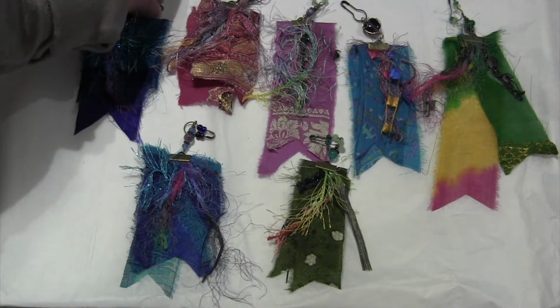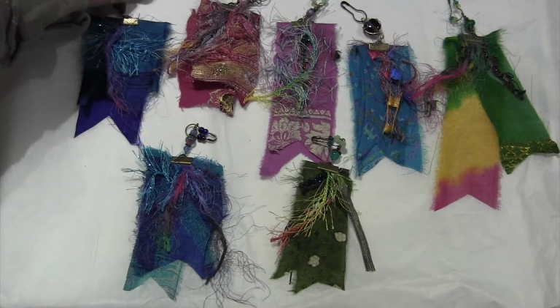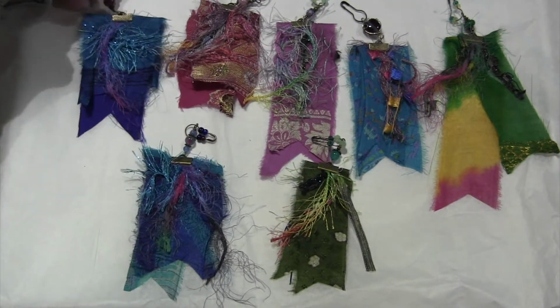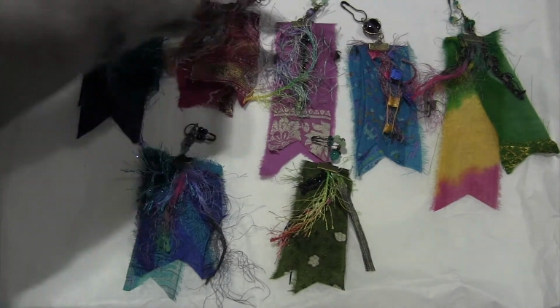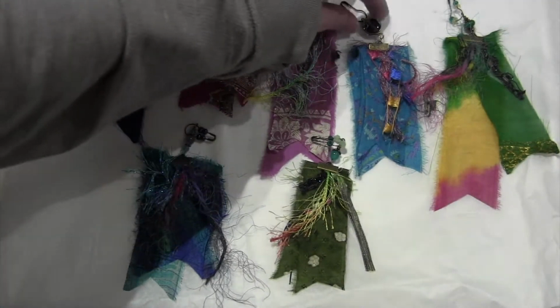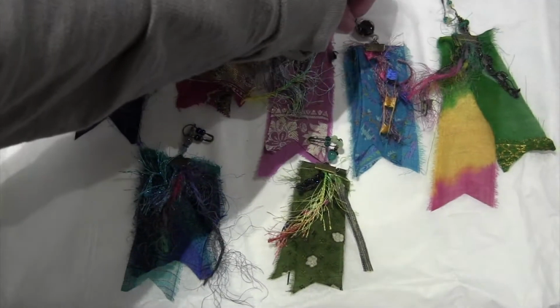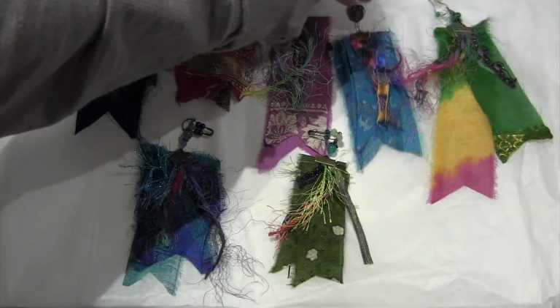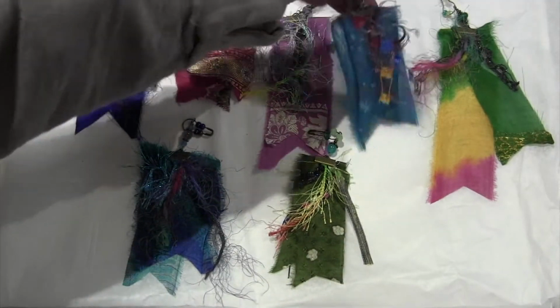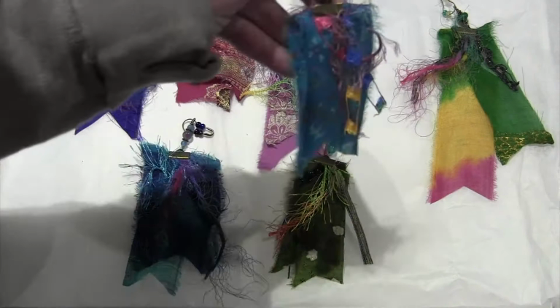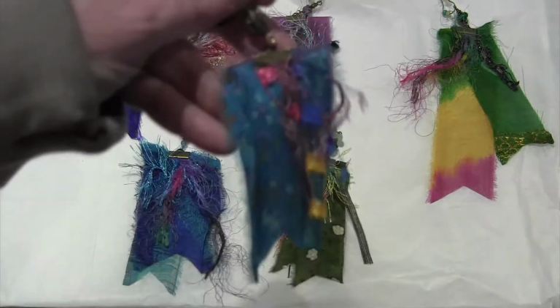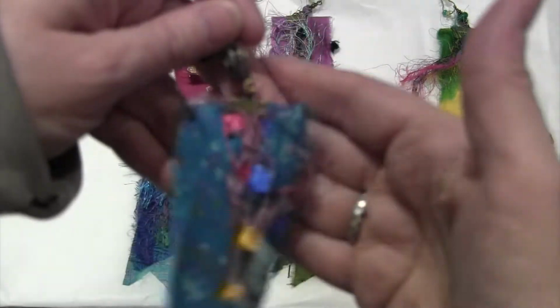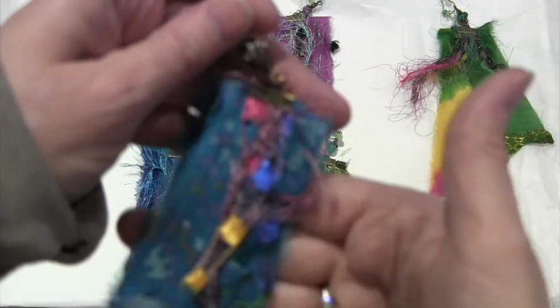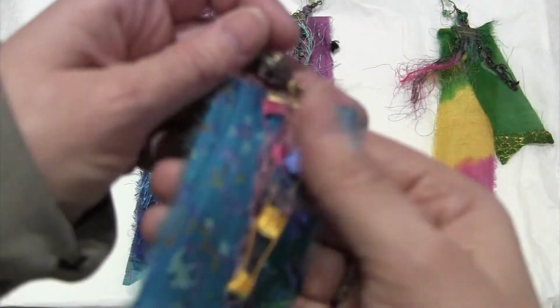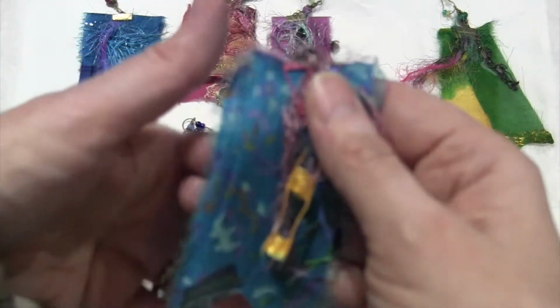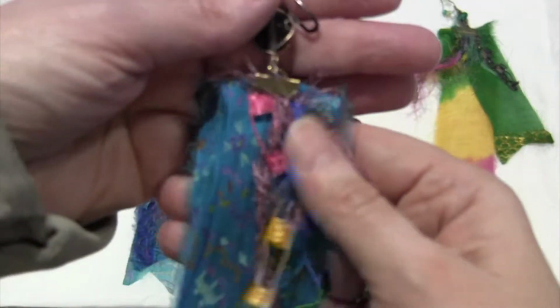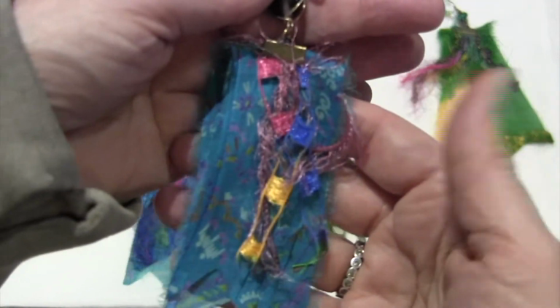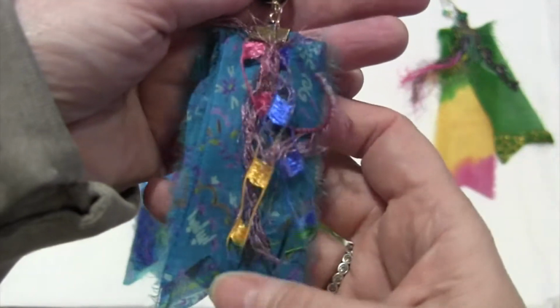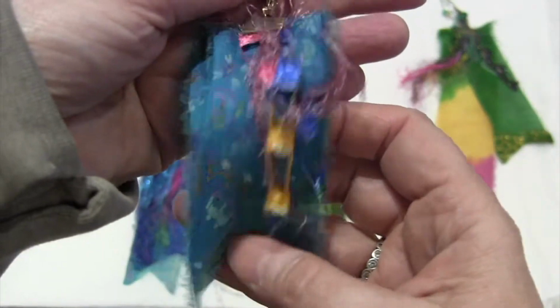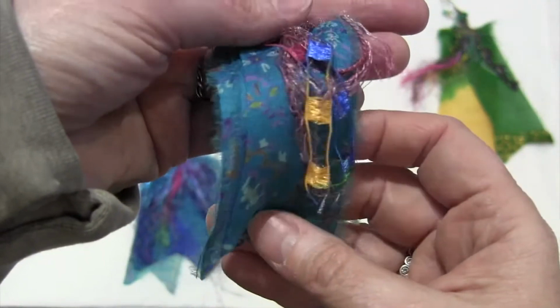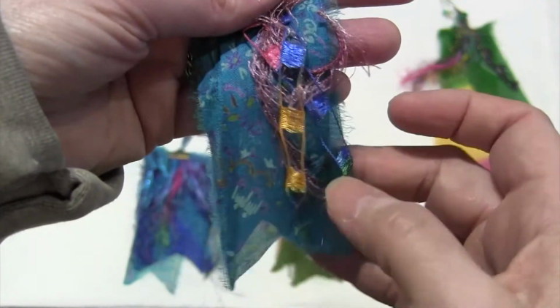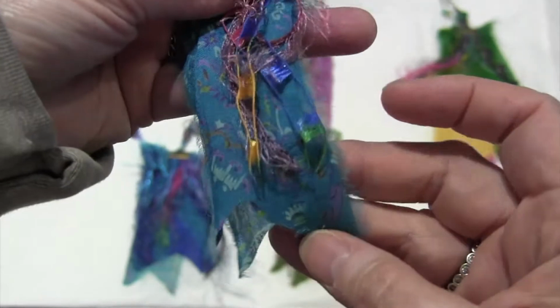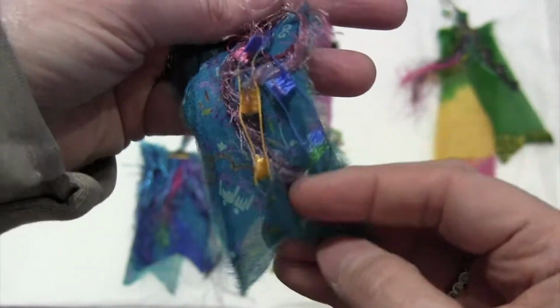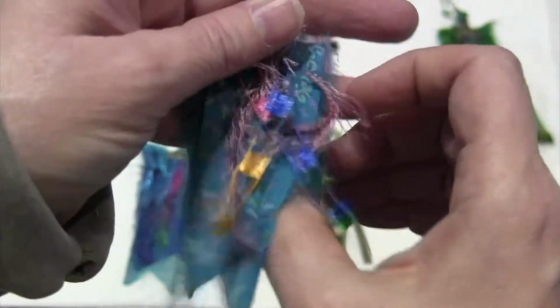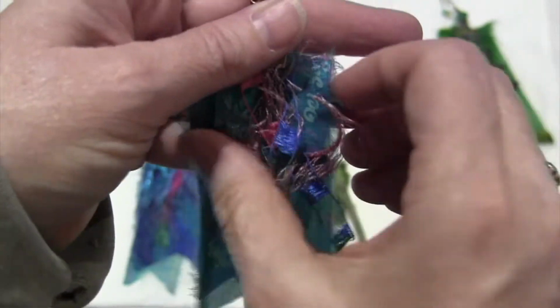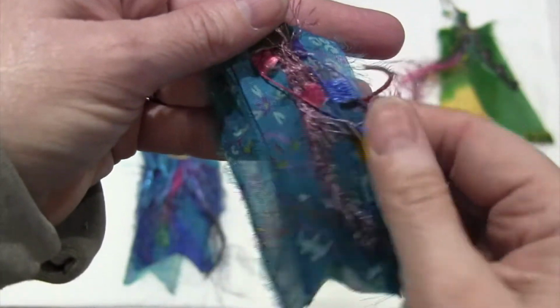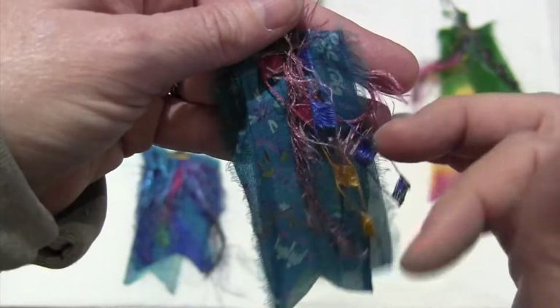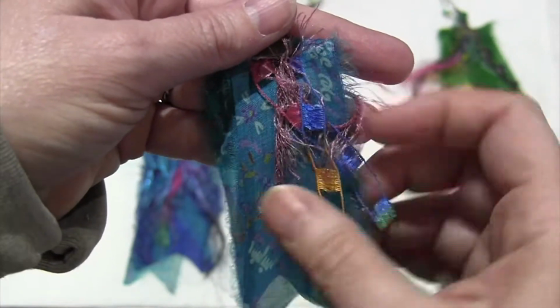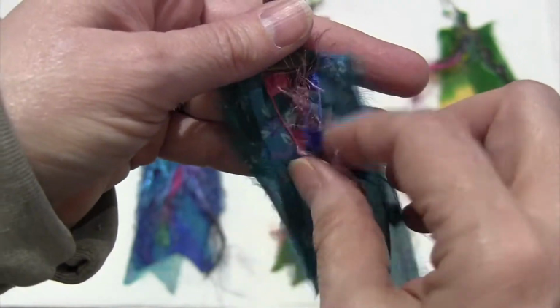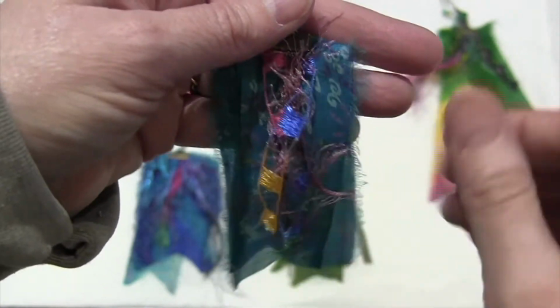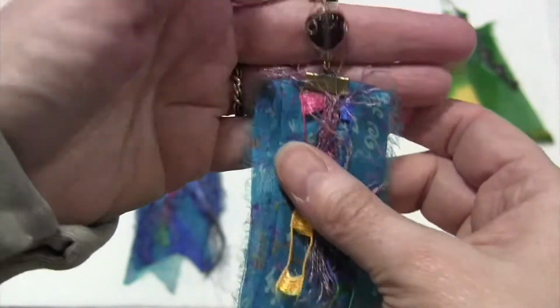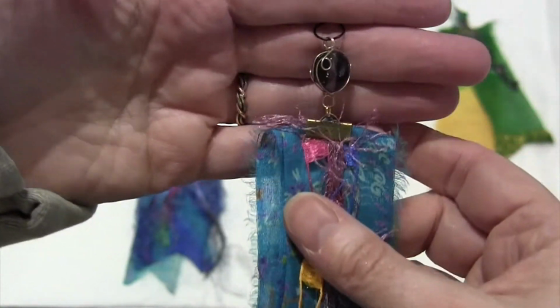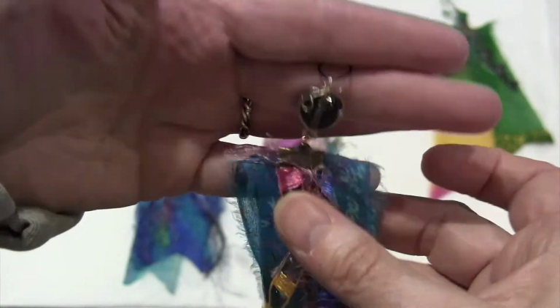So this is the first one that I made. These are kind of experiments and I'm still figuring out how to make these, how much fibers to use.